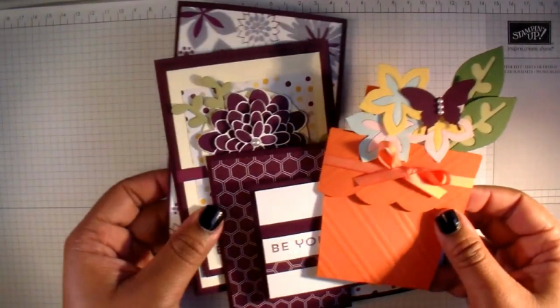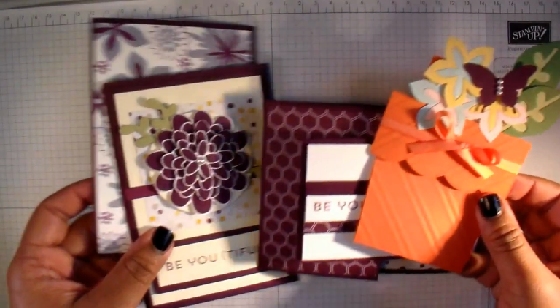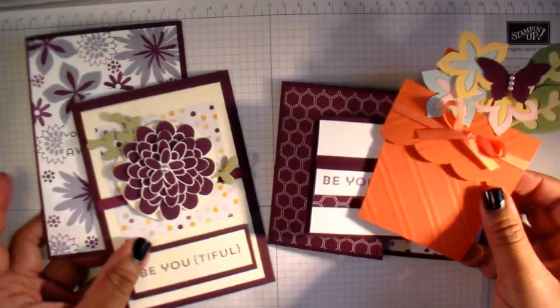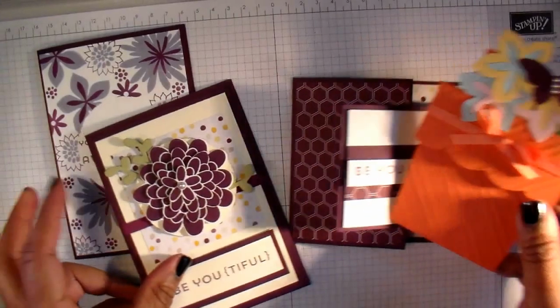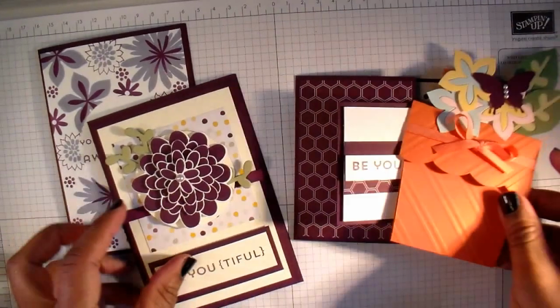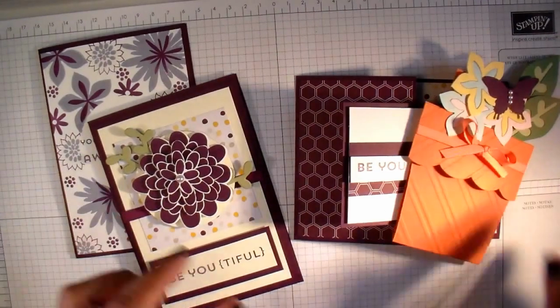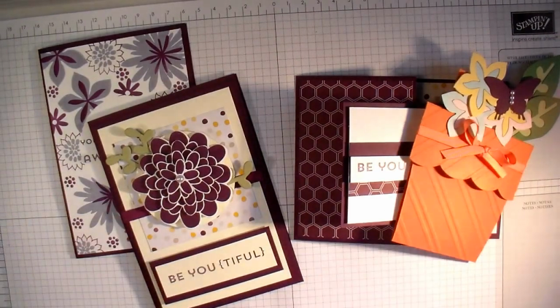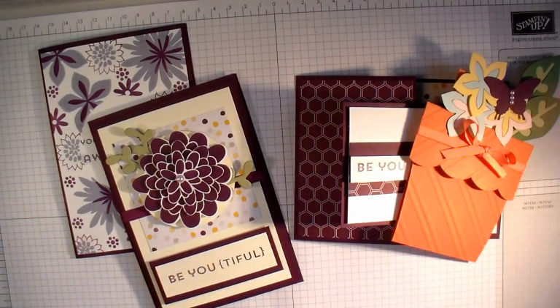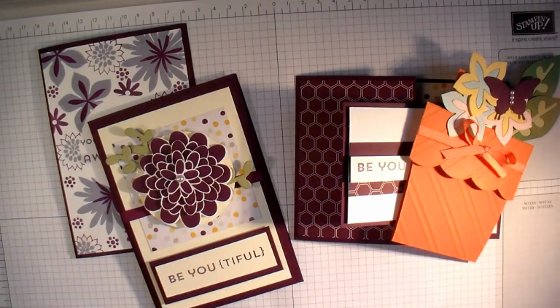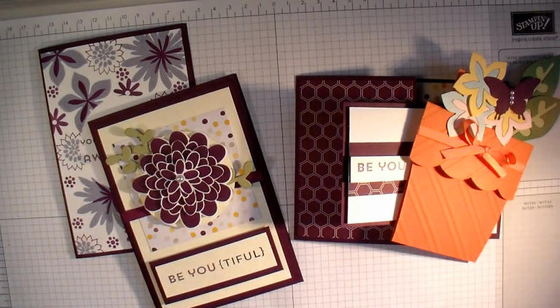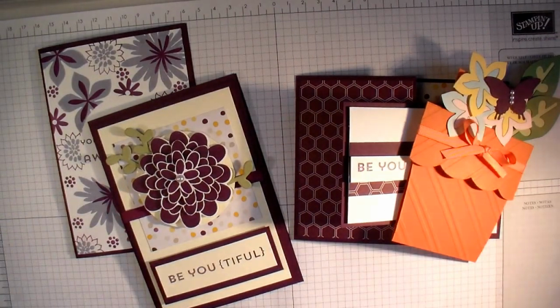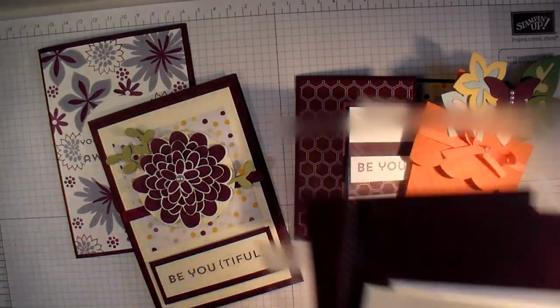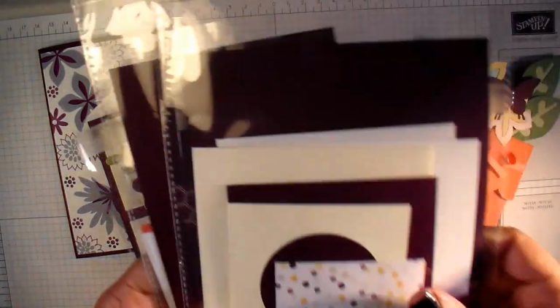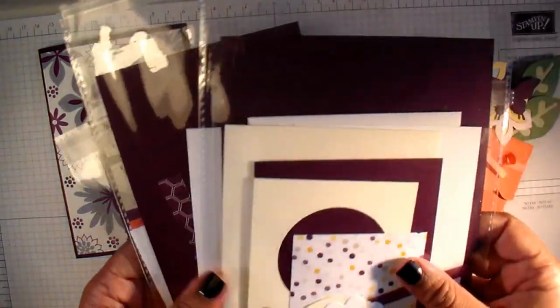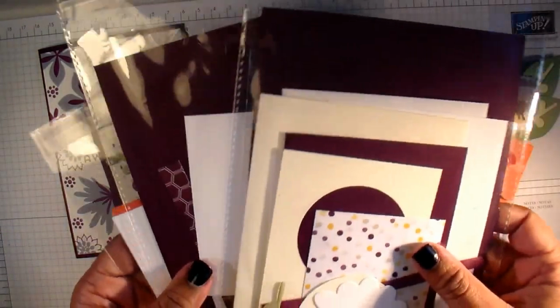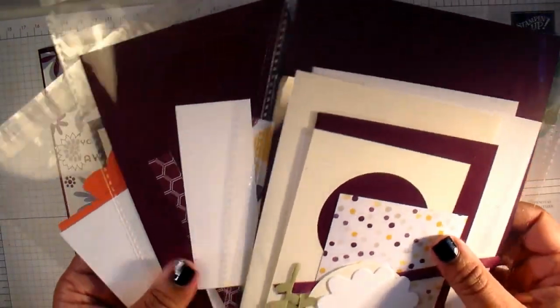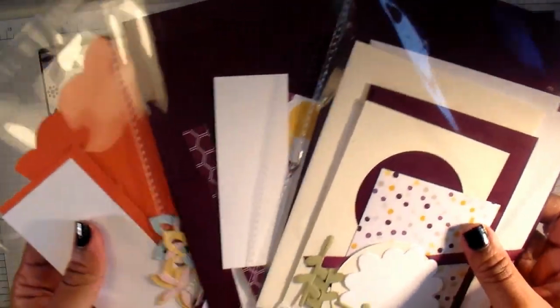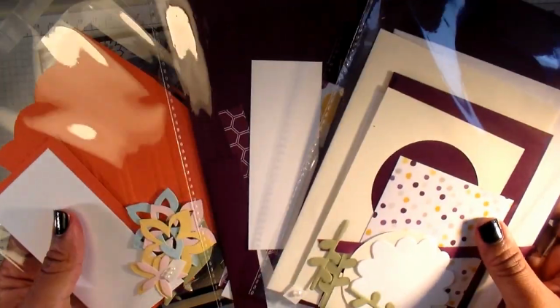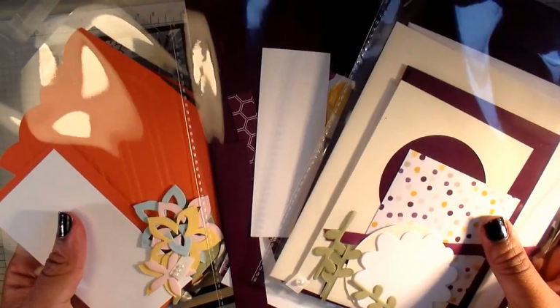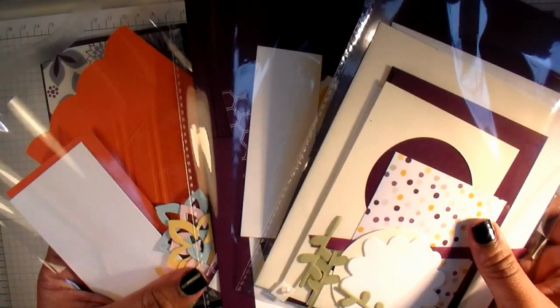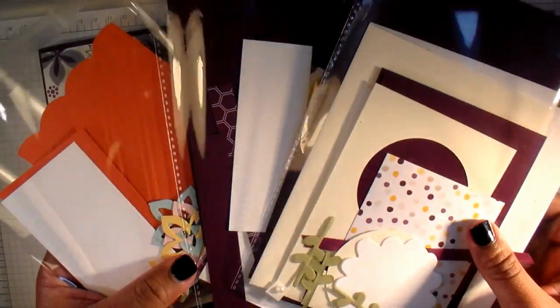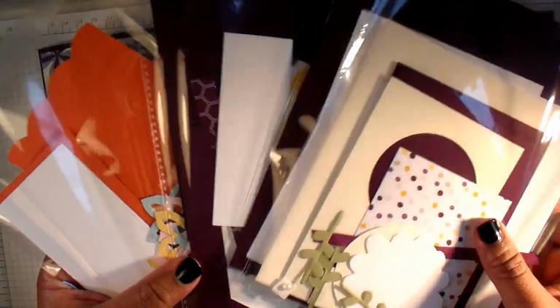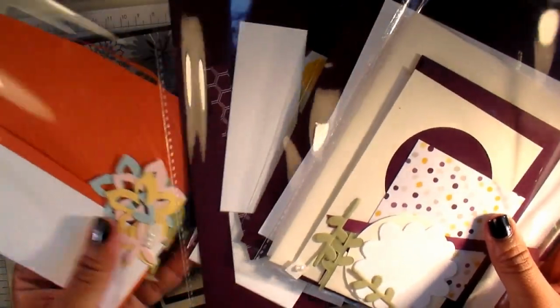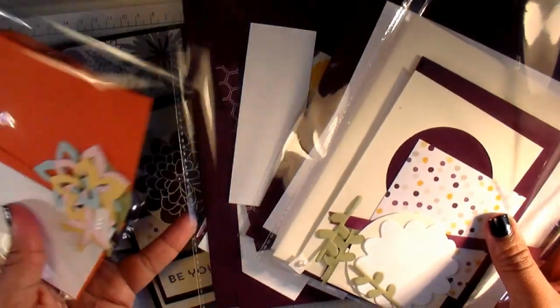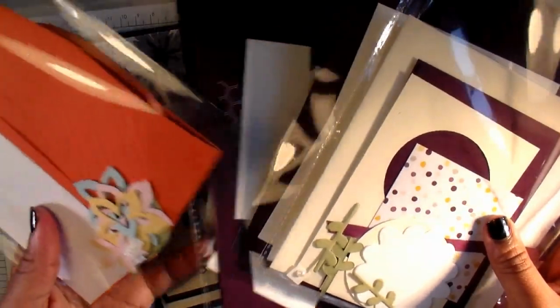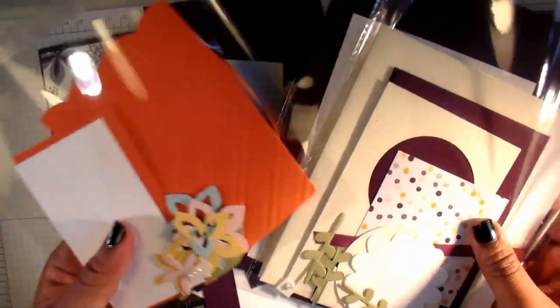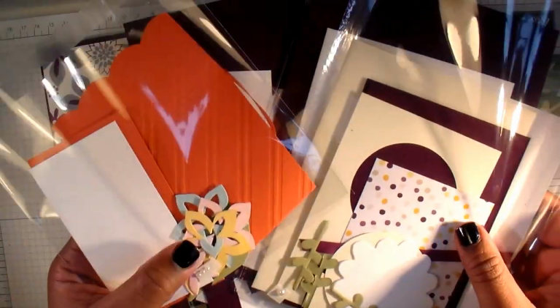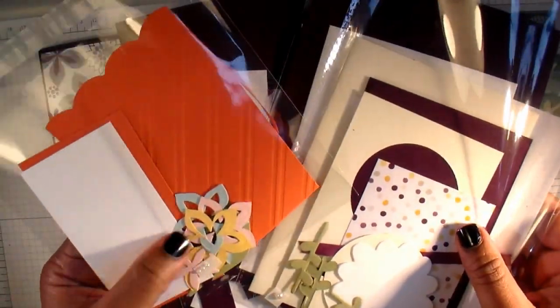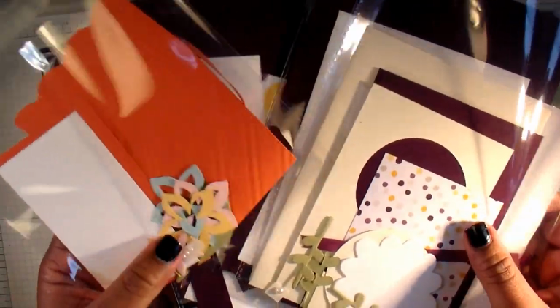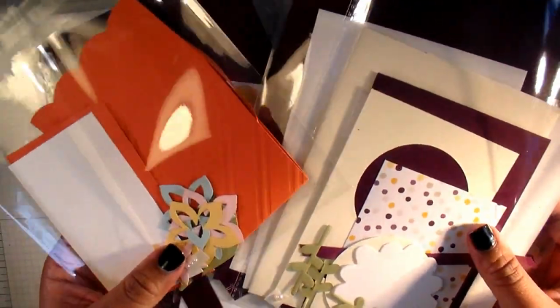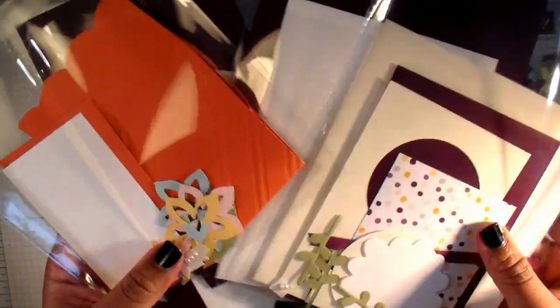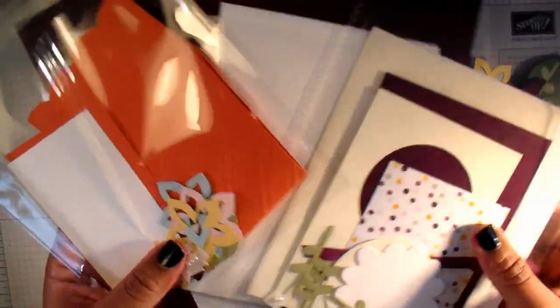As usual, everything that you need to make your cards will come to you — ready cut, ready embossed, and you've got all your little flowers there.